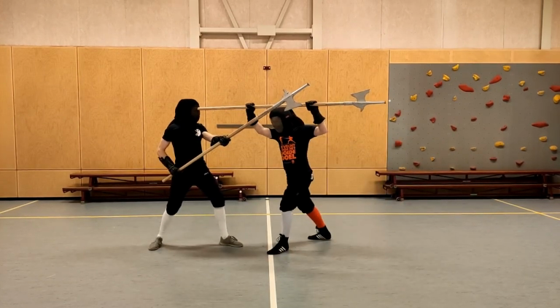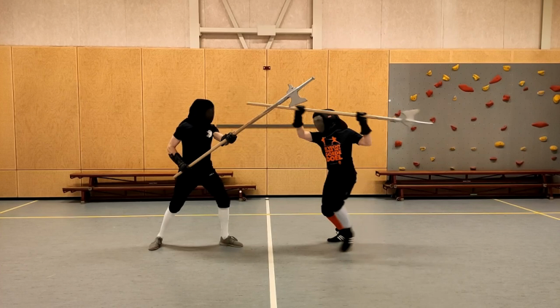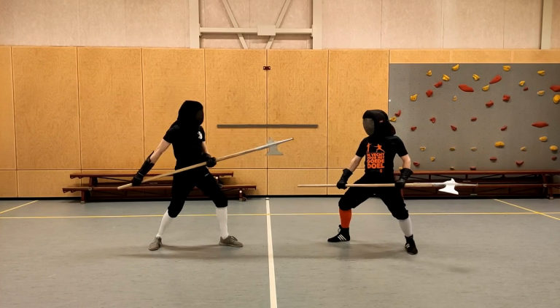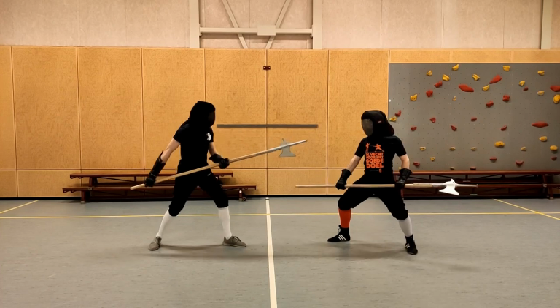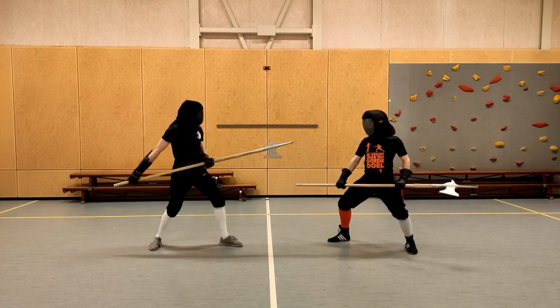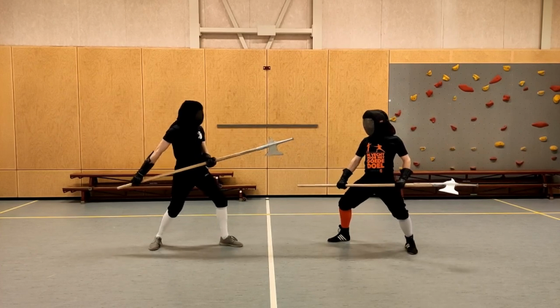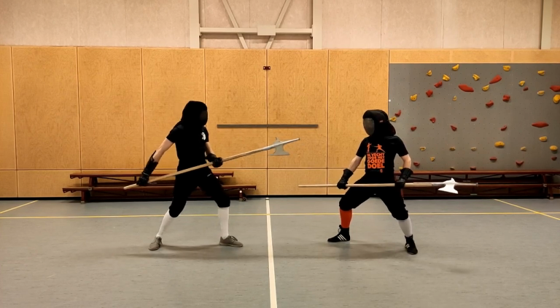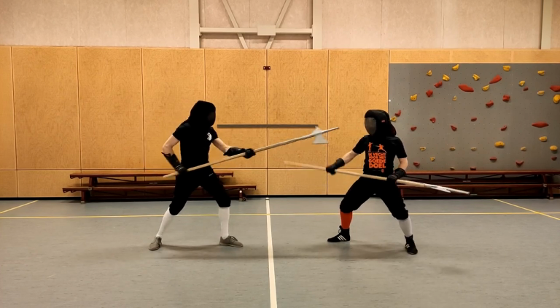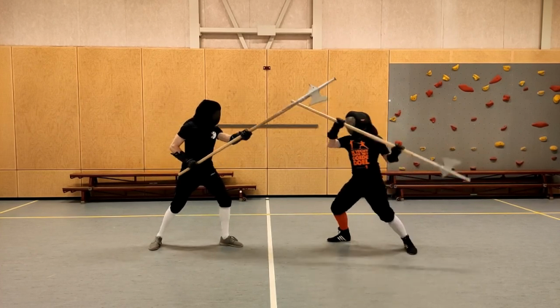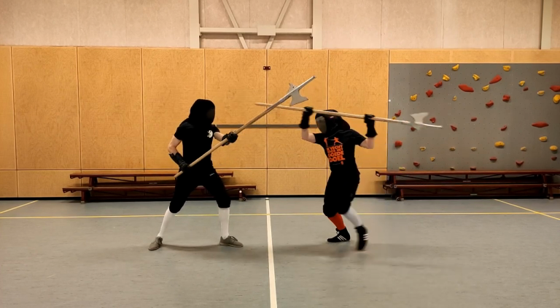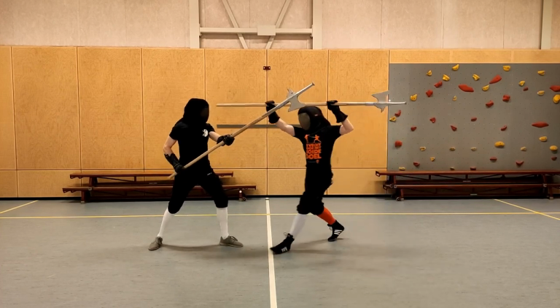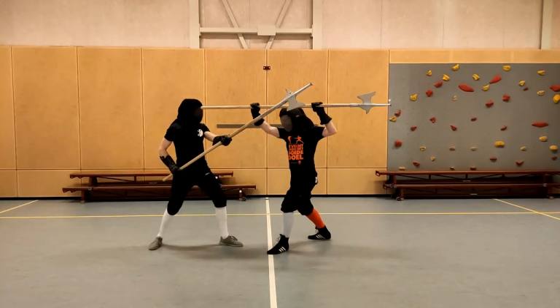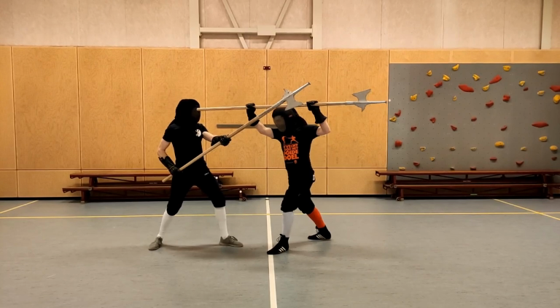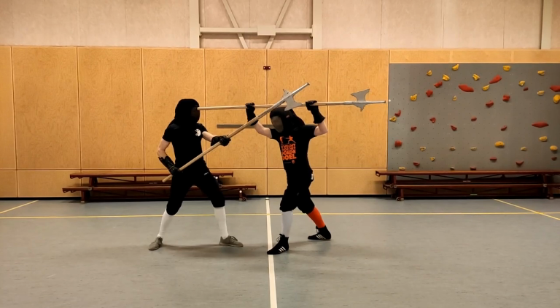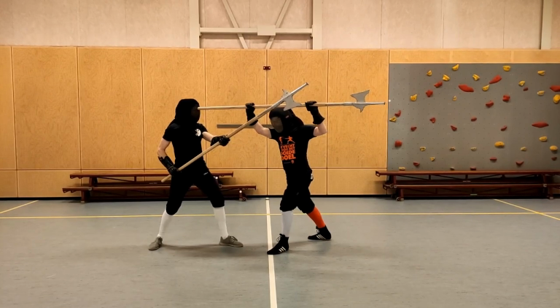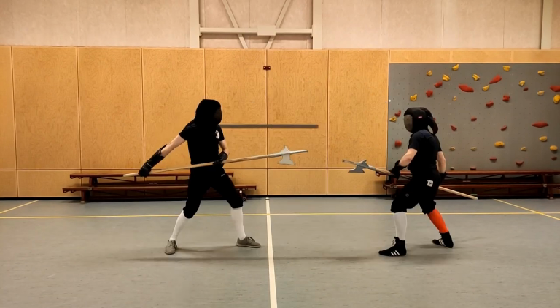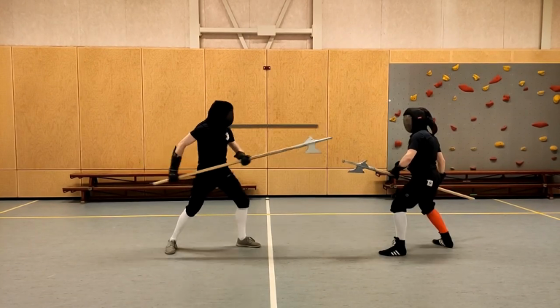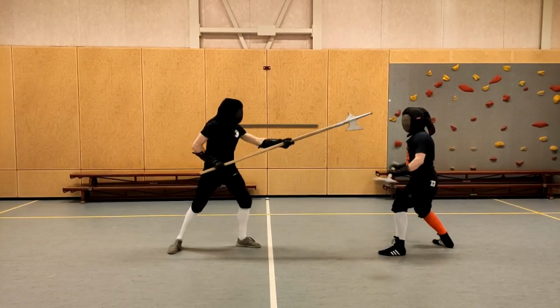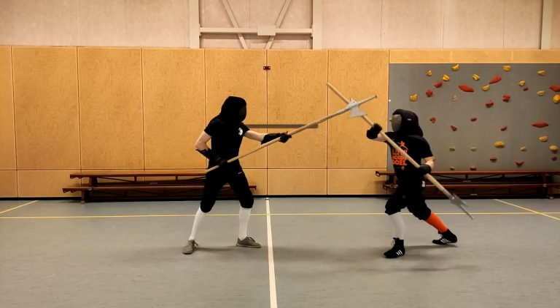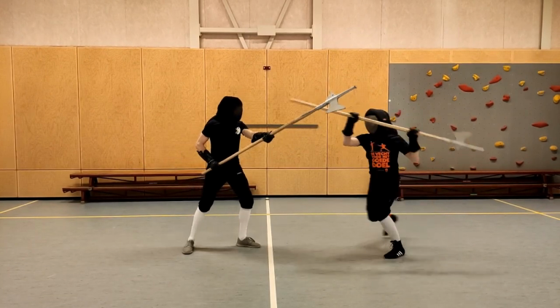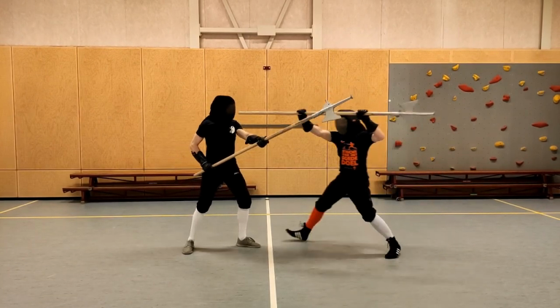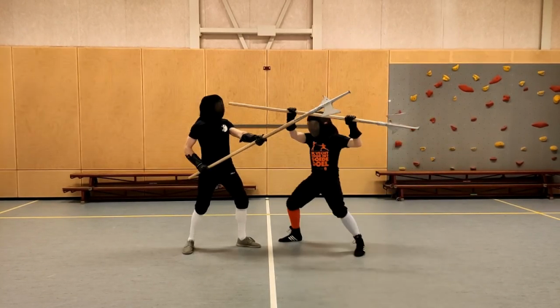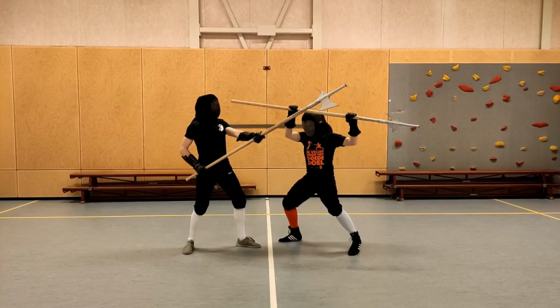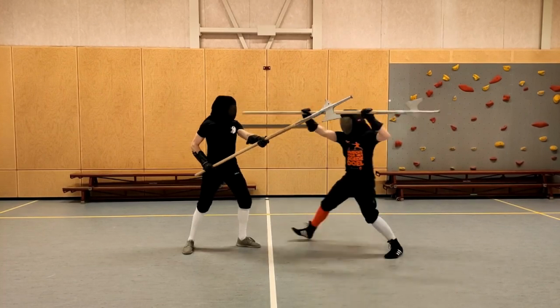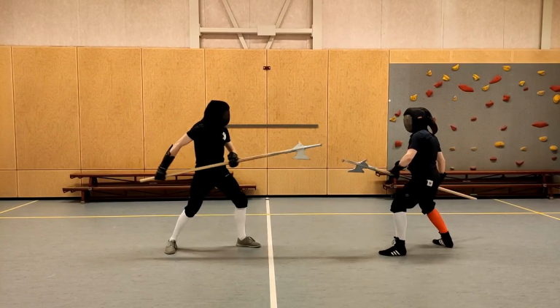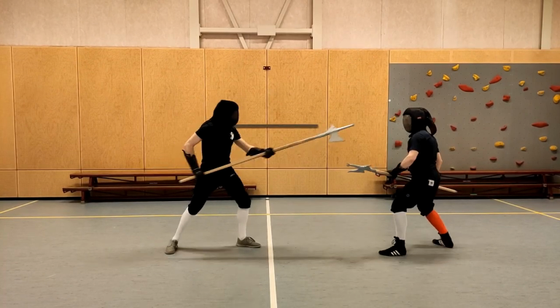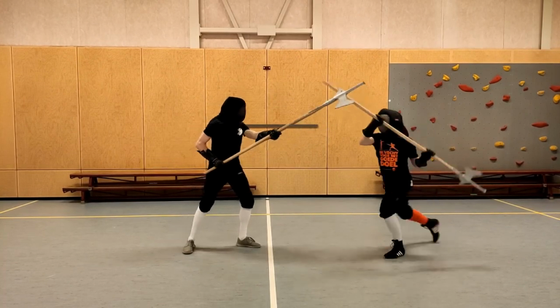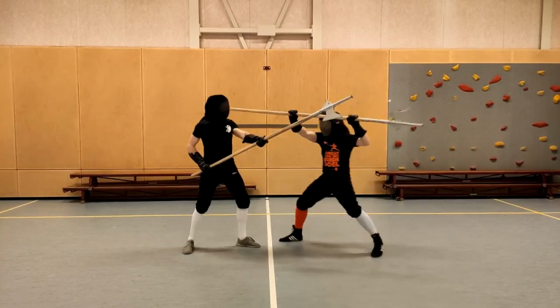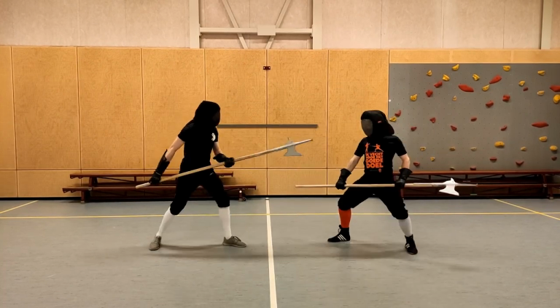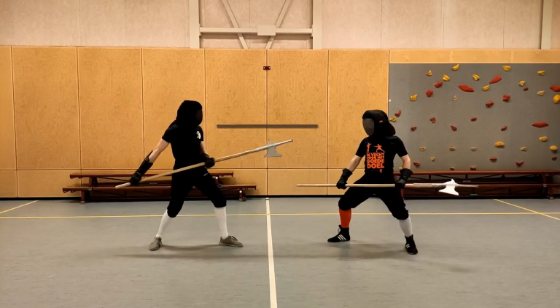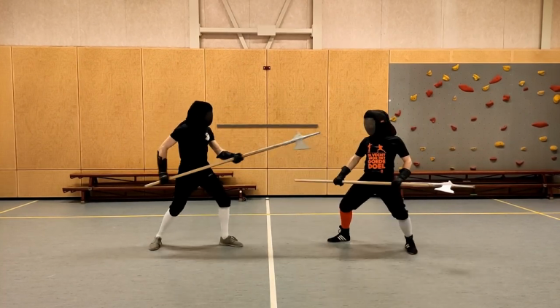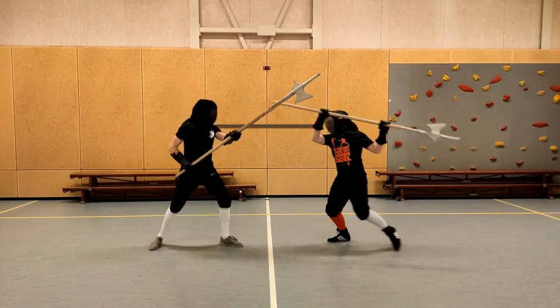The next piece is pretty straightforward but quite useful. If someone thrusts at you with a halberd, use the right-hand point — that is the bottom part of the halberd which is near your right hand — to offset their thrust. Immediately thrust them to the face afterwards.